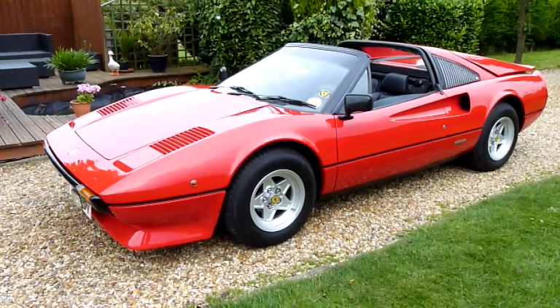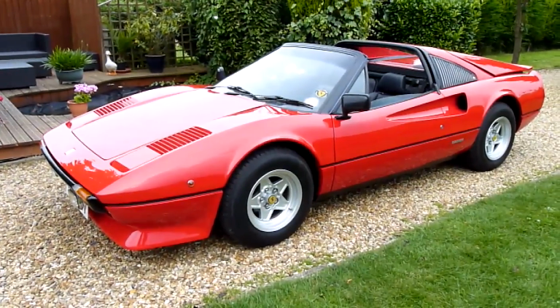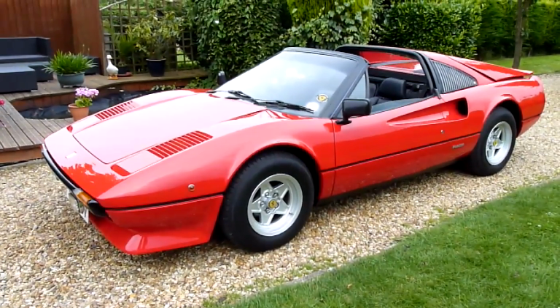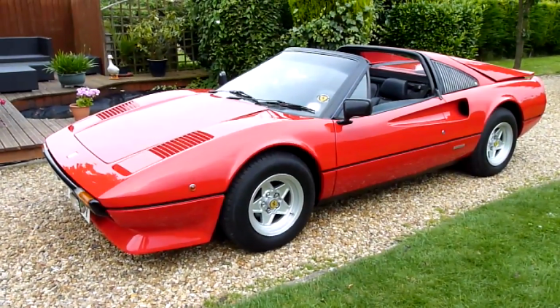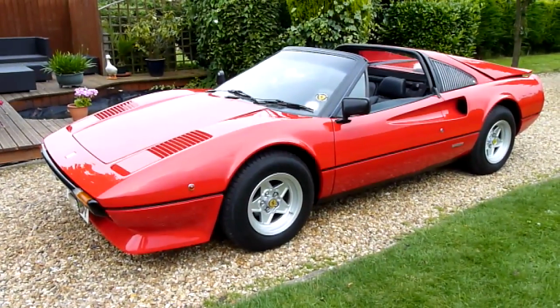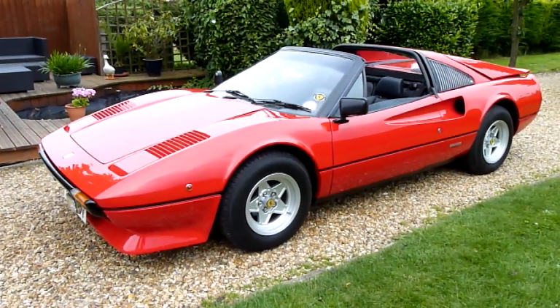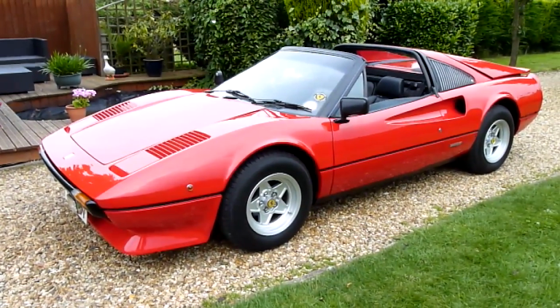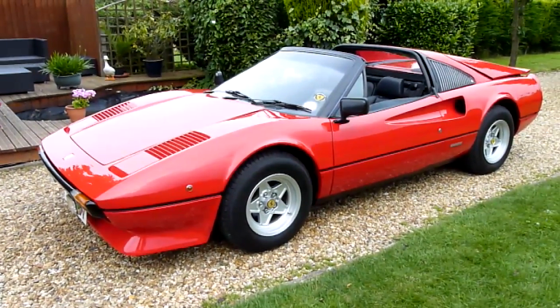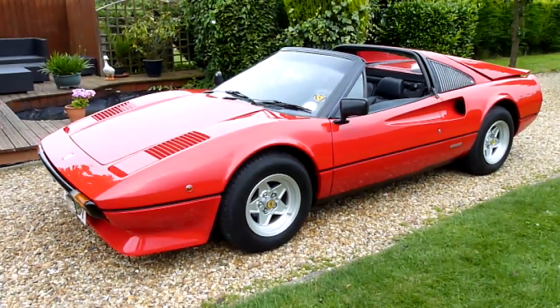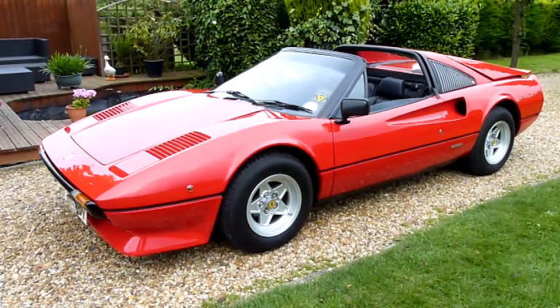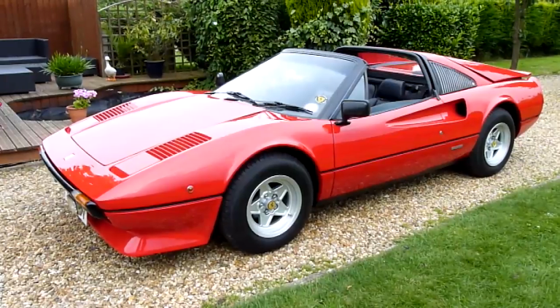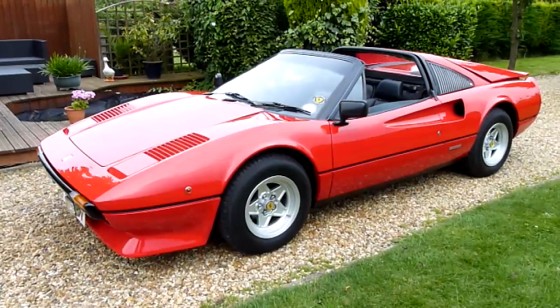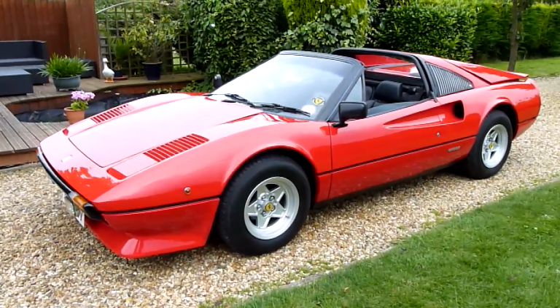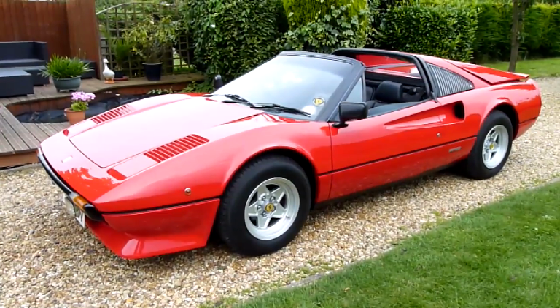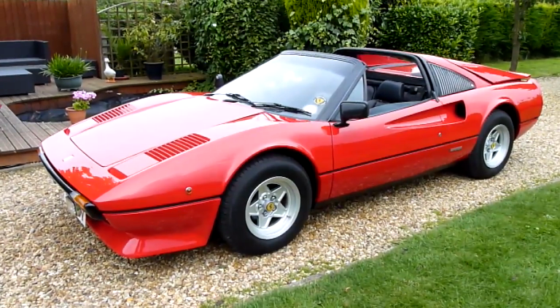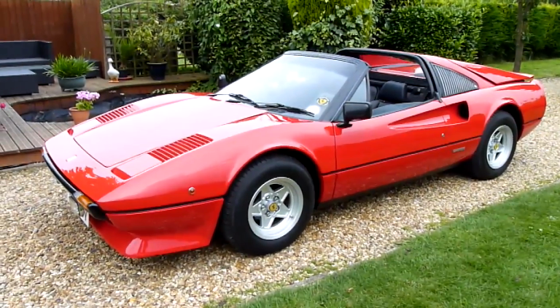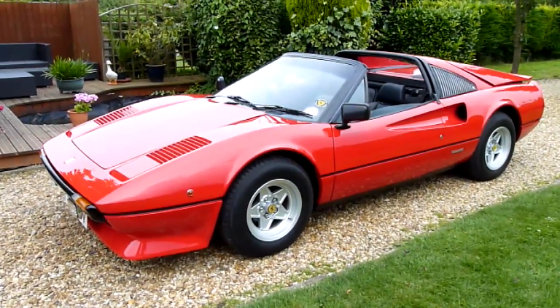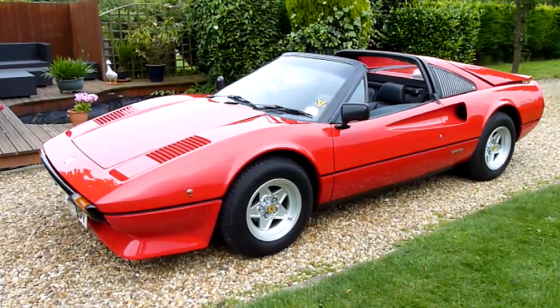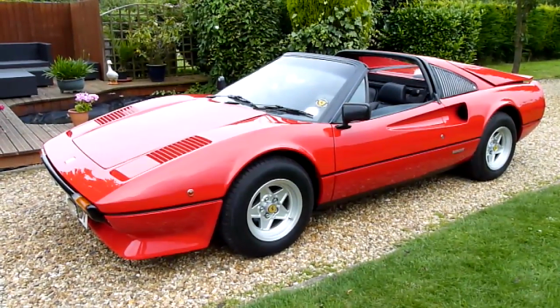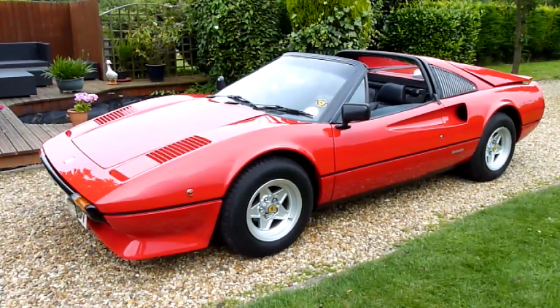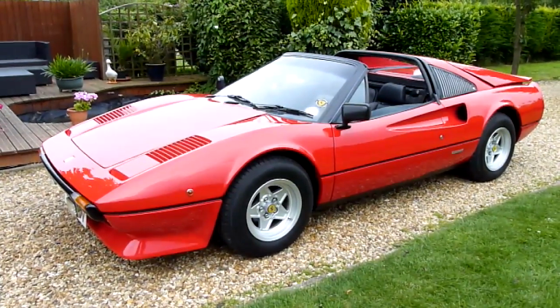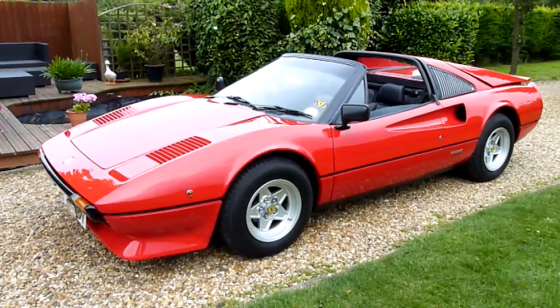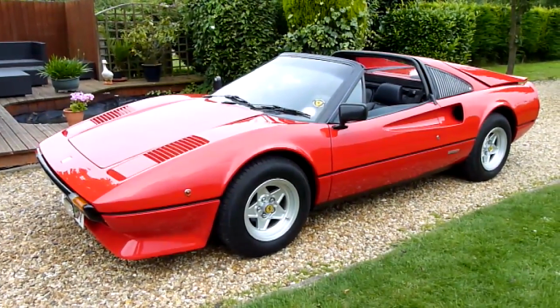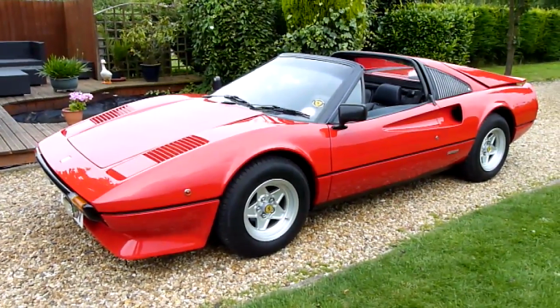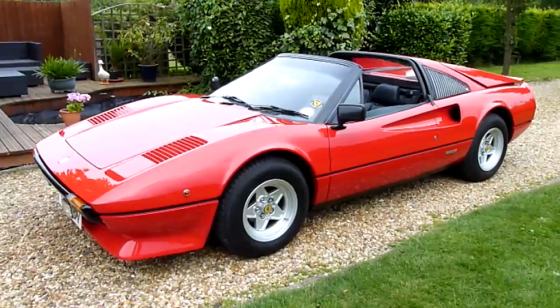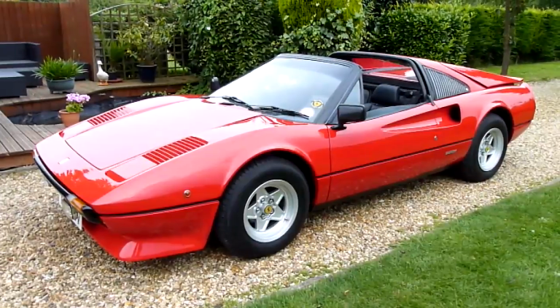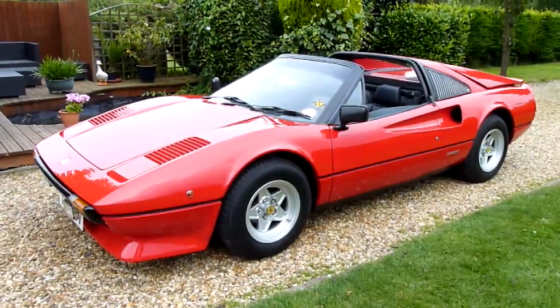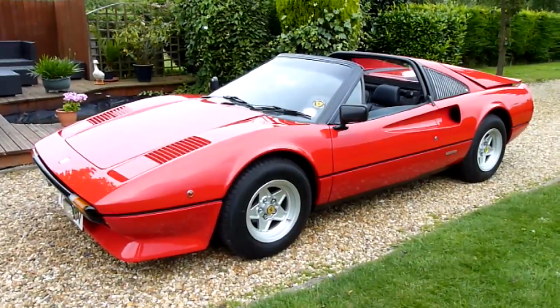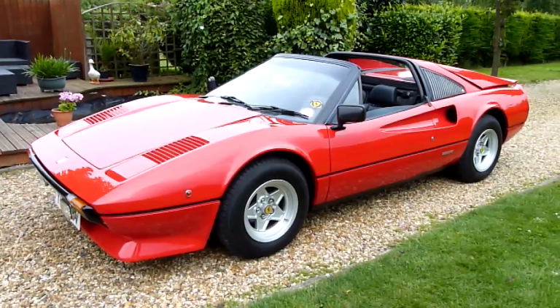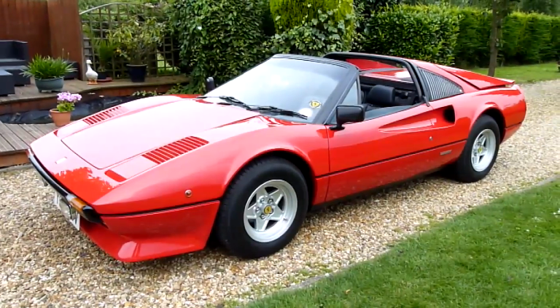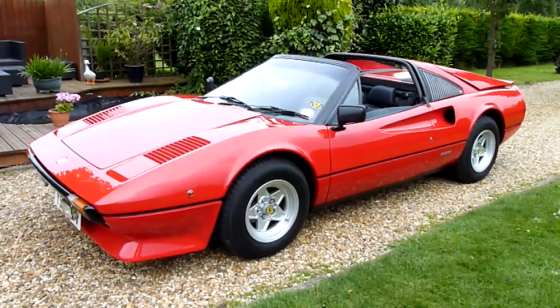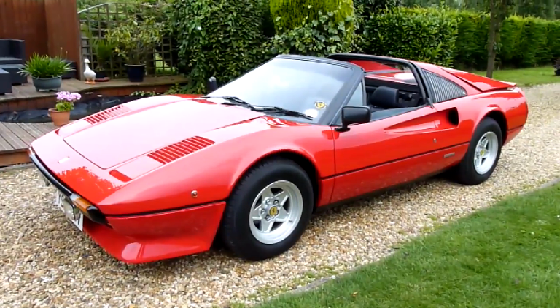Hello, this is my video of my 1979 Ferrari 308 GTS. She's a carburettor model, very desirable — has the four Weber carbs on there. I'm going to have a look around the car.